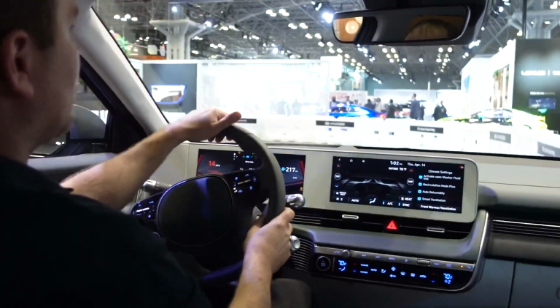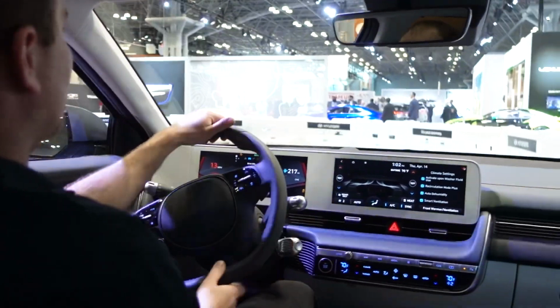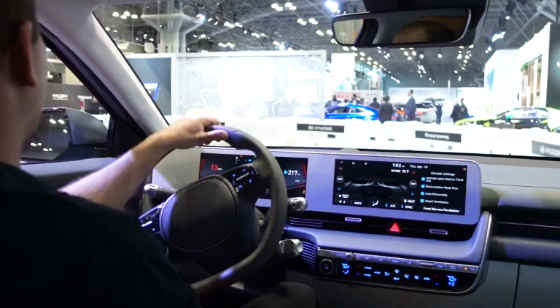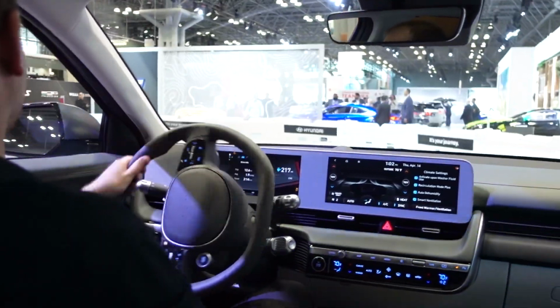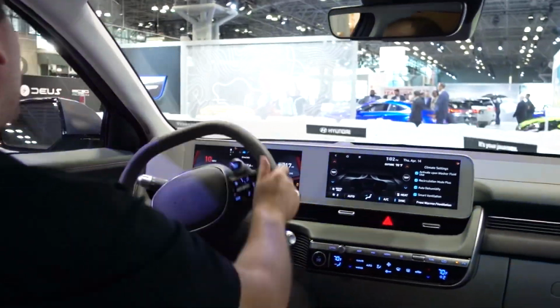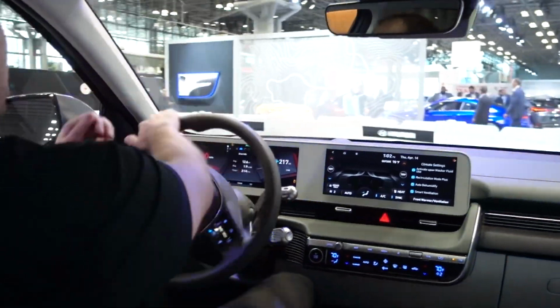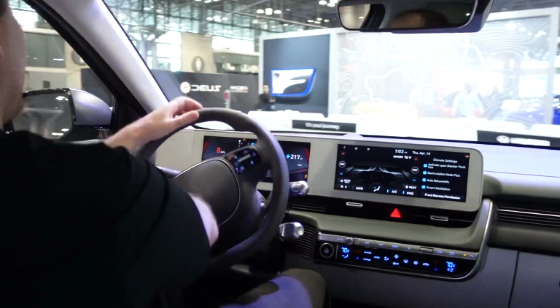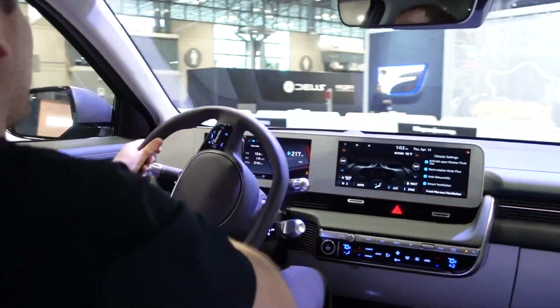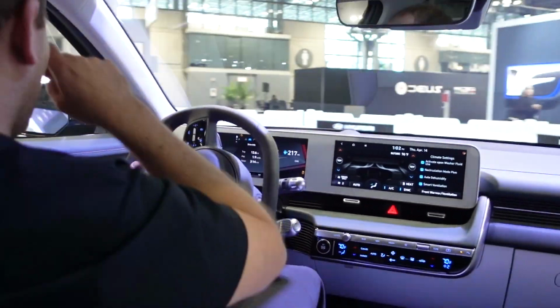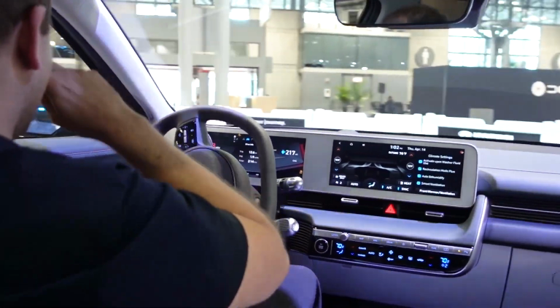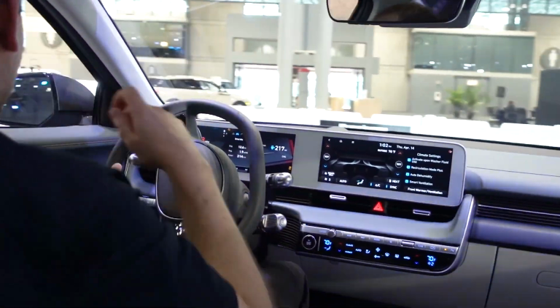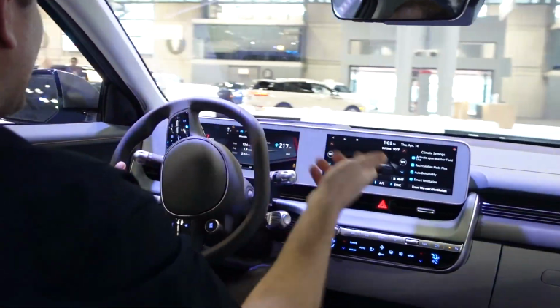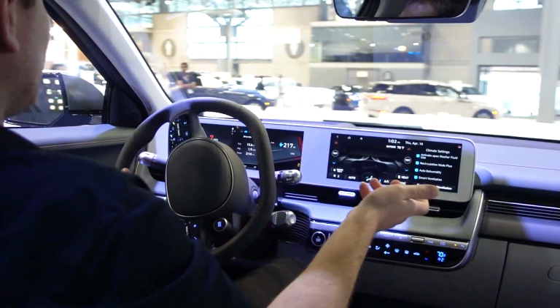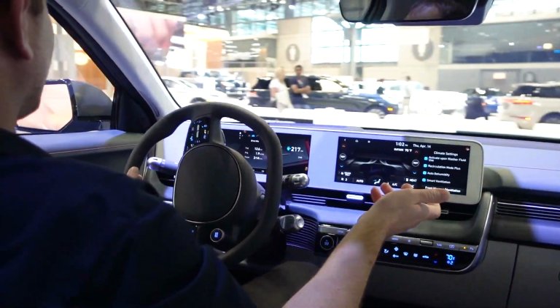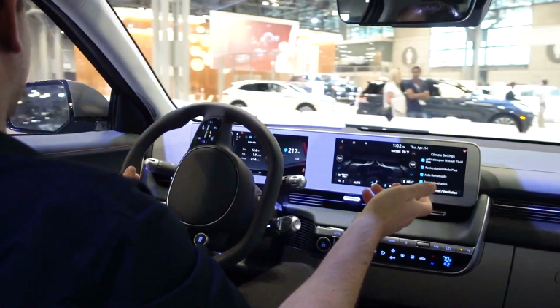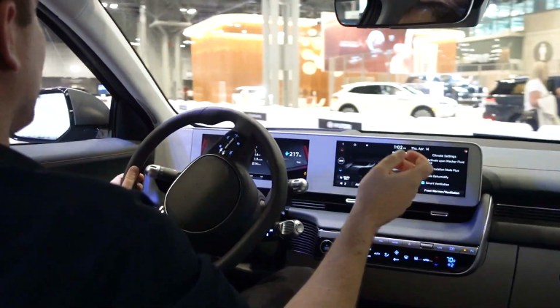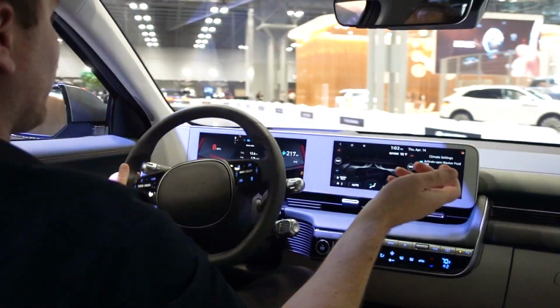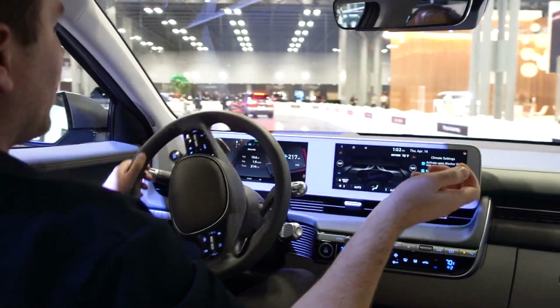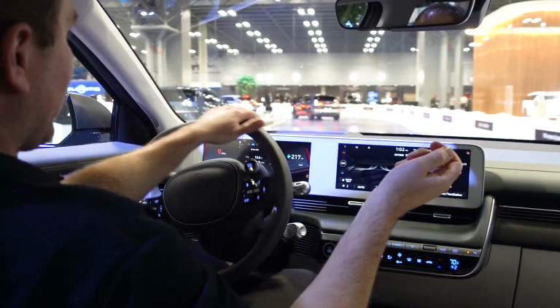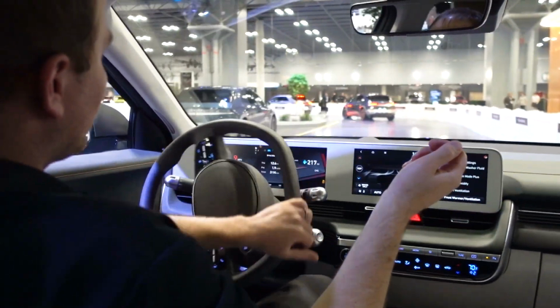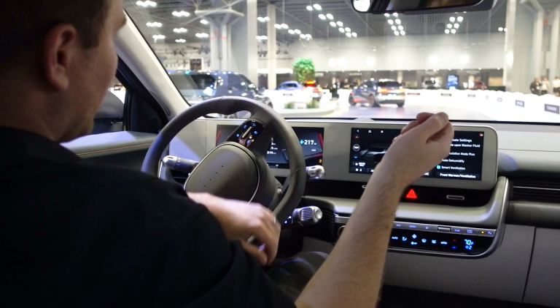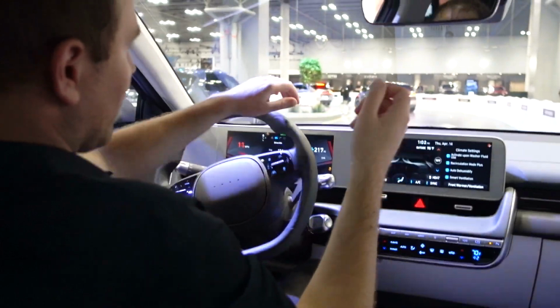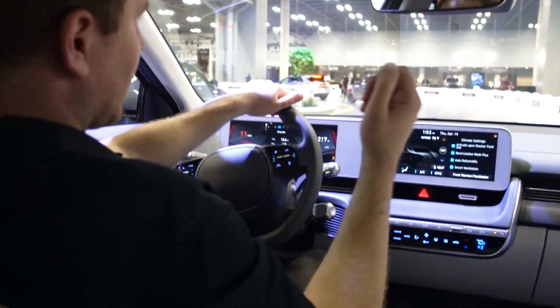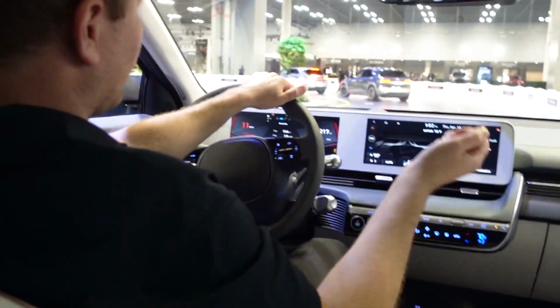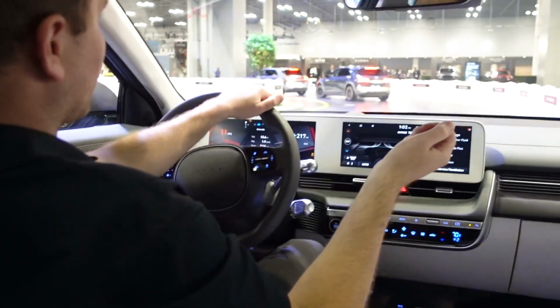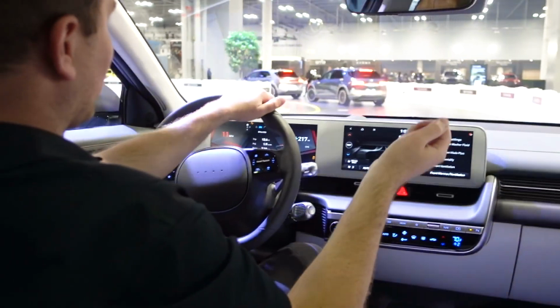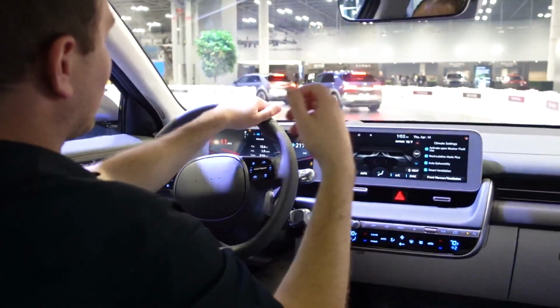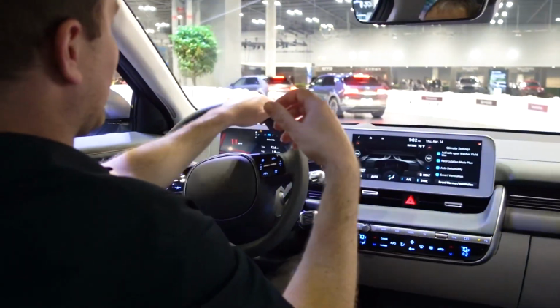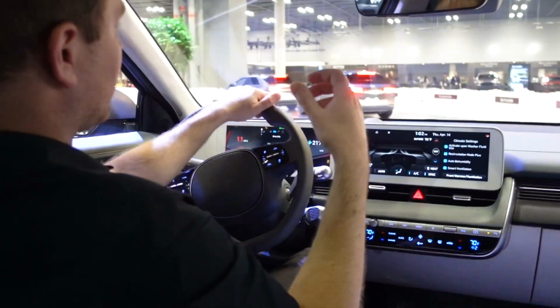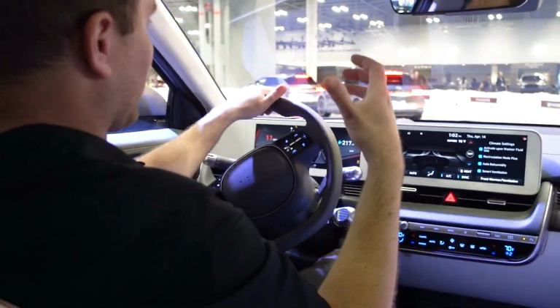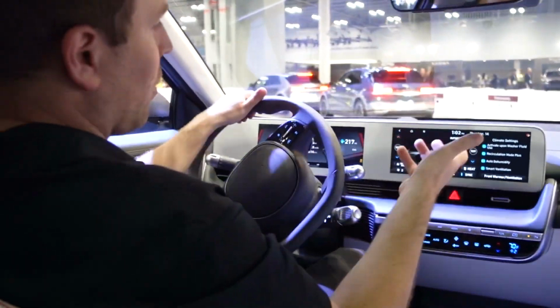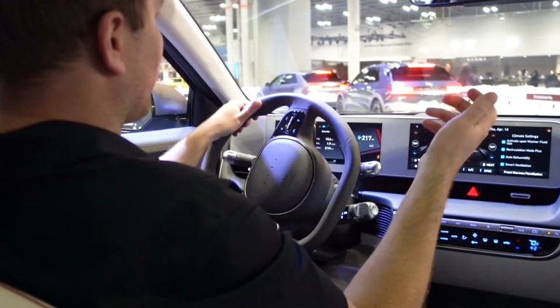Not bad. It's only about $3,500 extra to get the all-wheel drive. So if you don't mind losing a little bit of range, it is a significantly faster car and it gives you all-wheel drive.